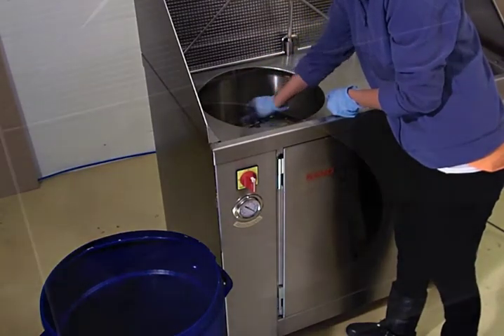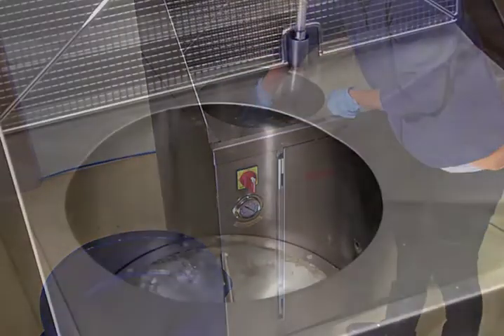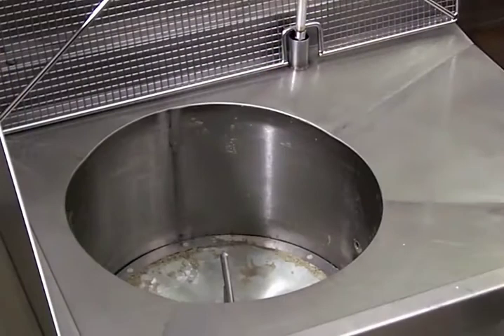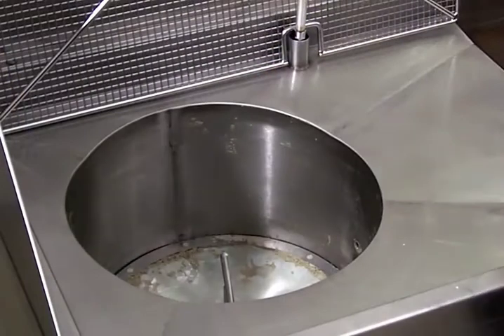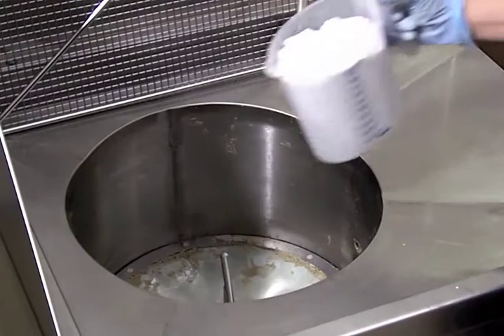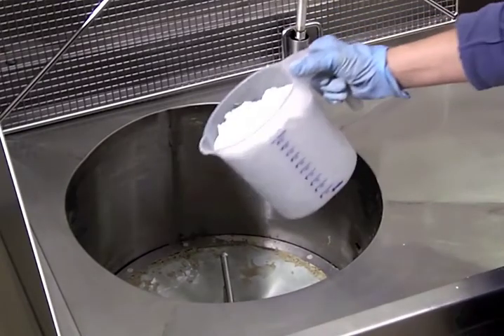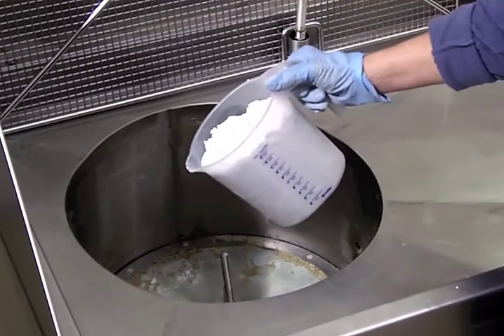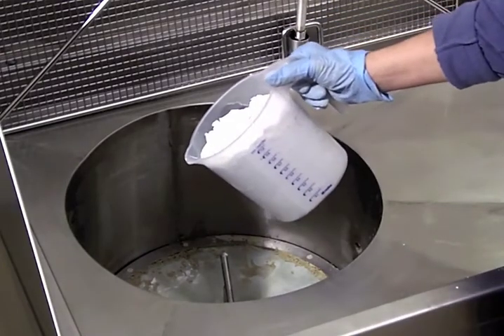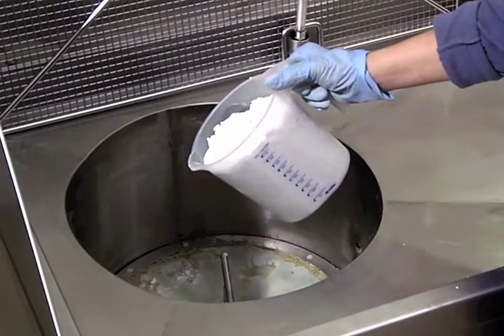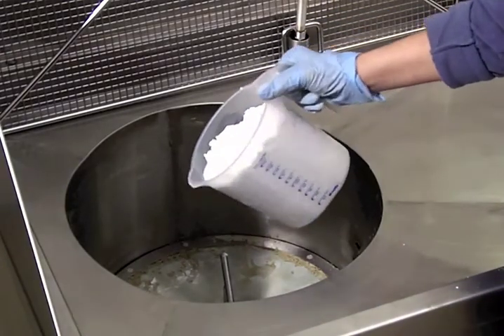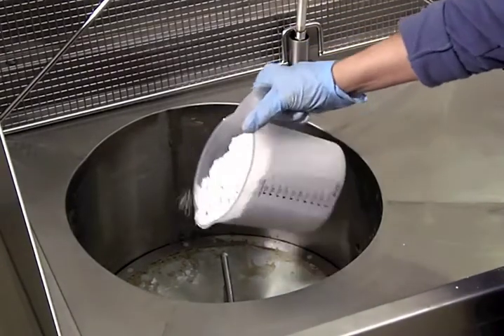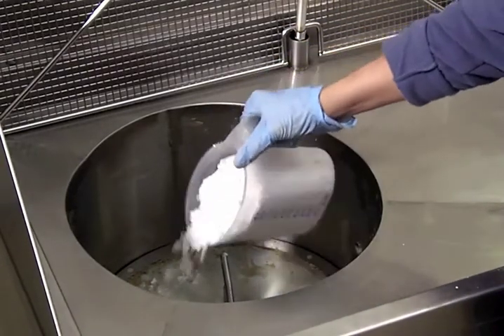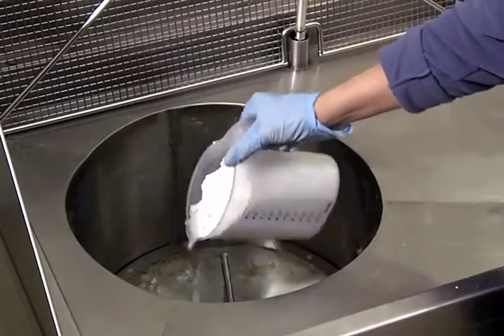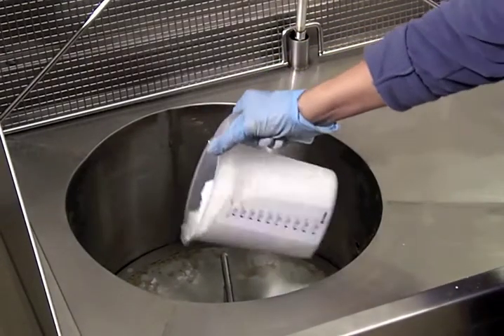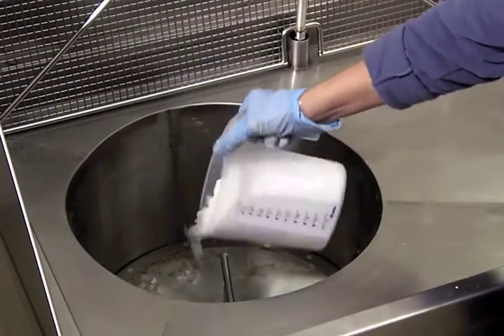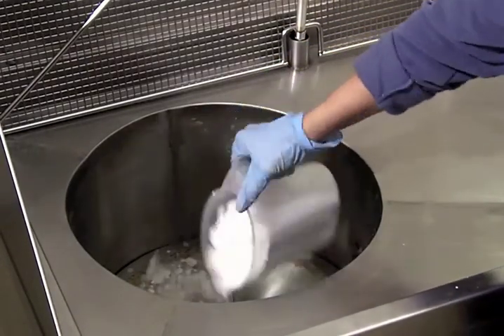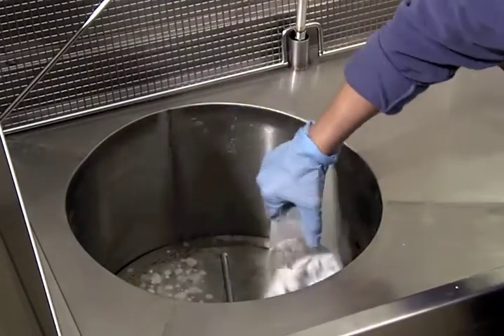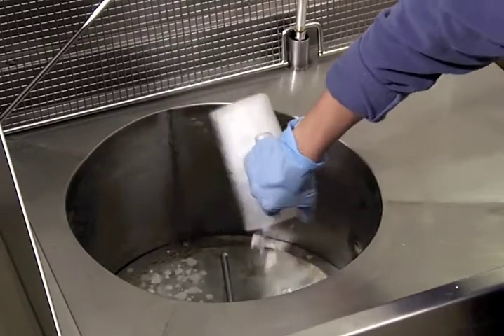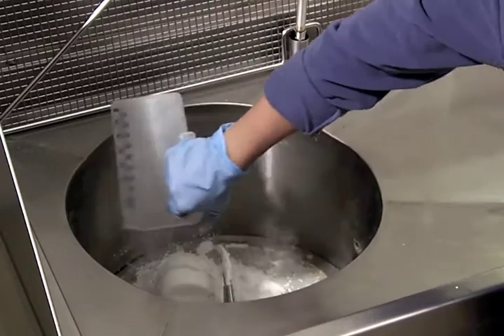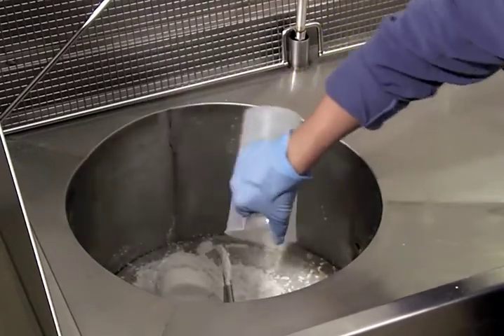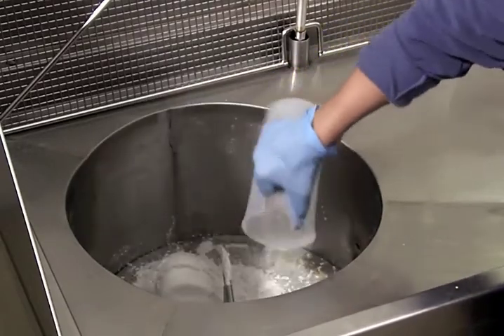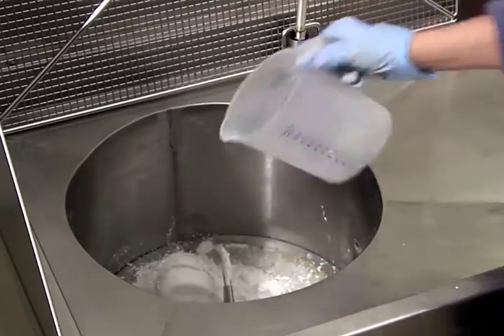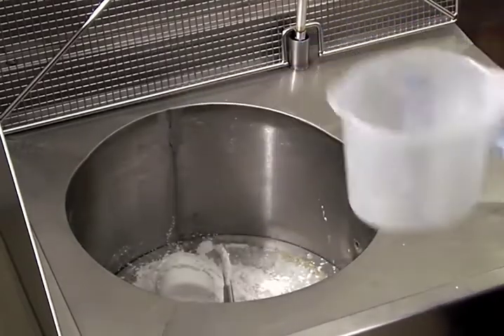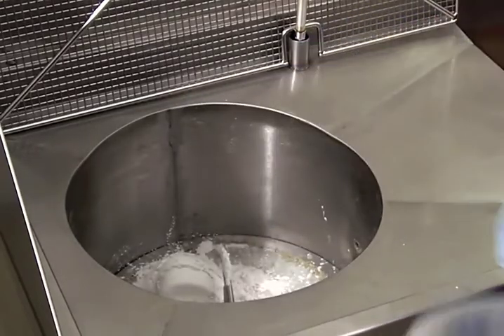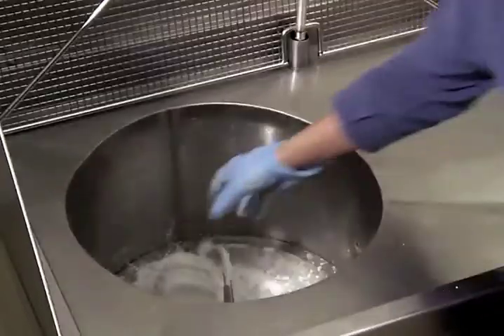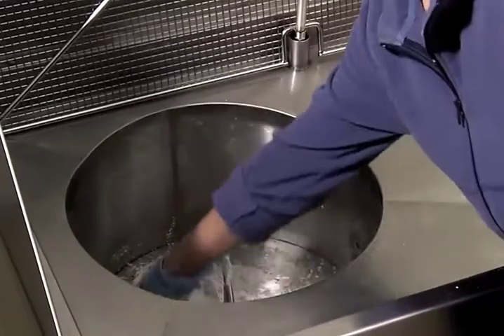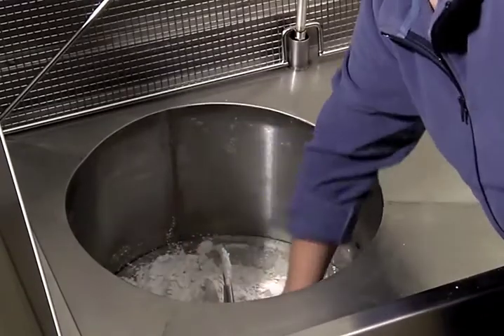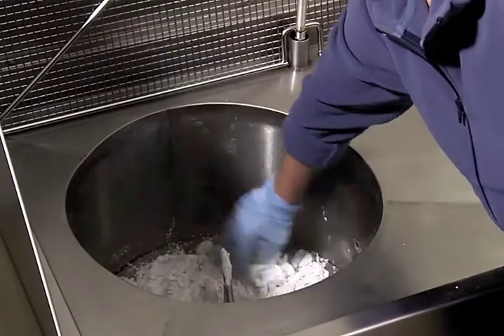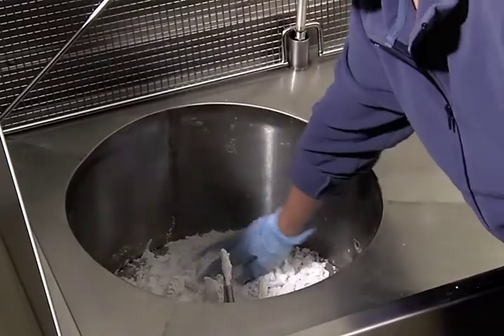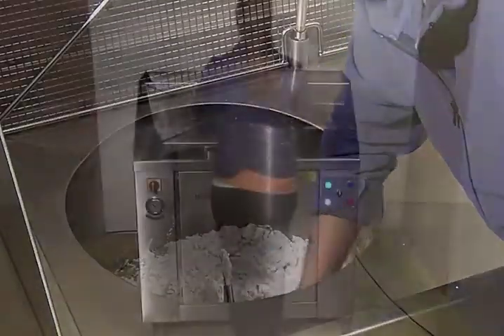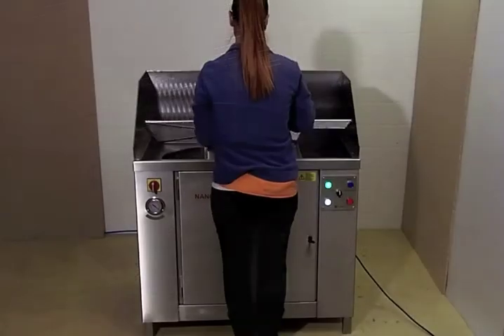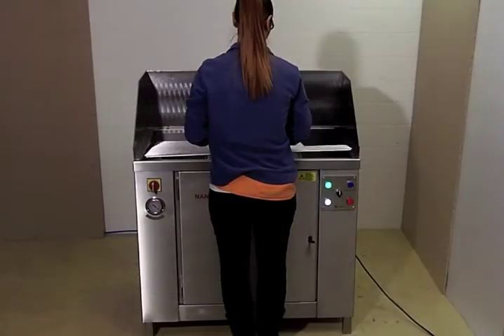After the removal of ink residues, fresh adsorber is added. After this step has been acknowledged at the control panel, the HC-1000 is ready again for the cleaning service.